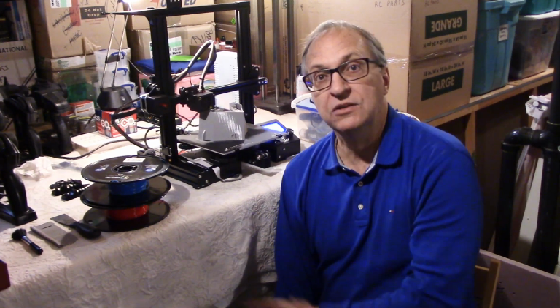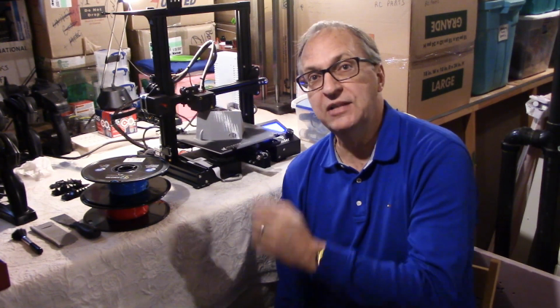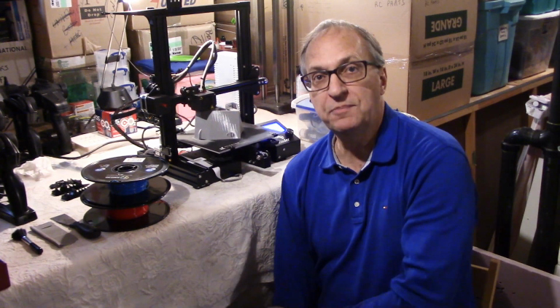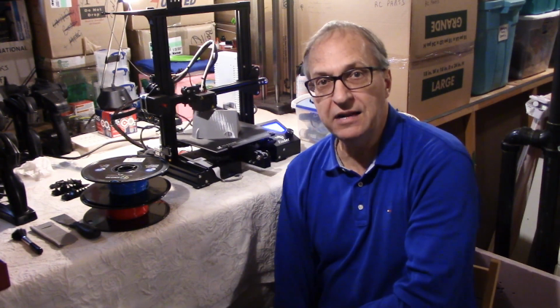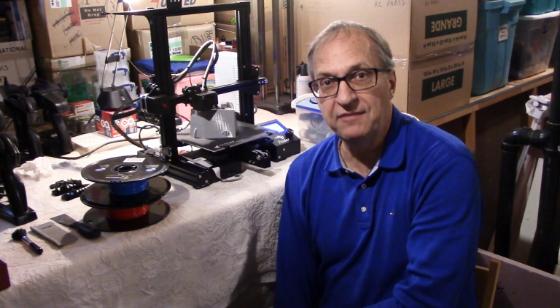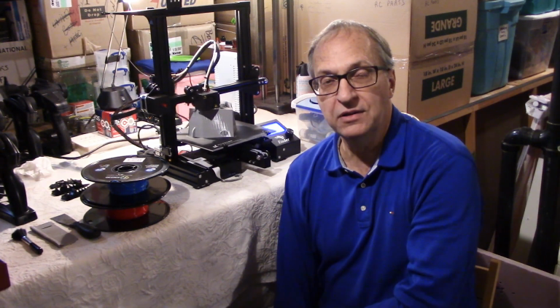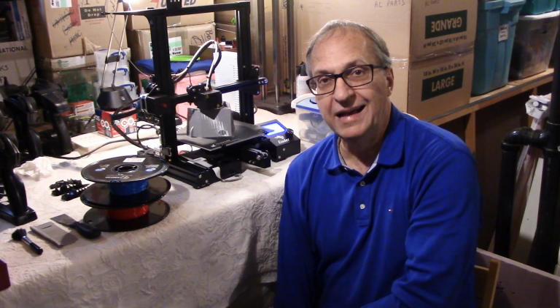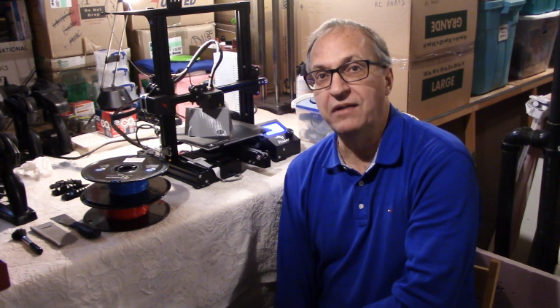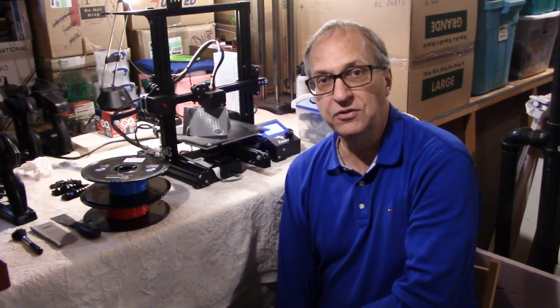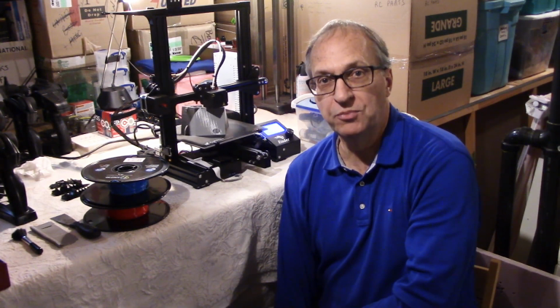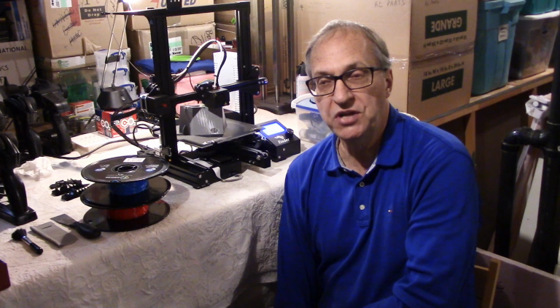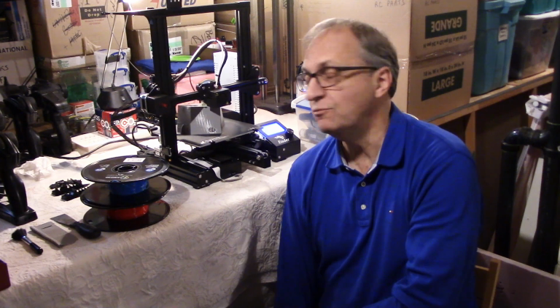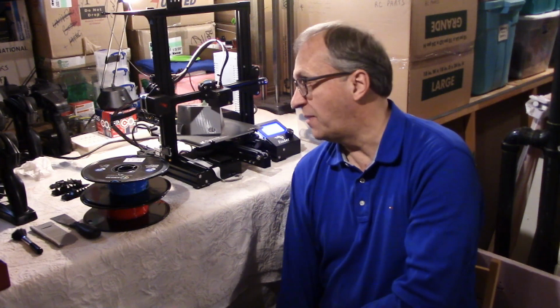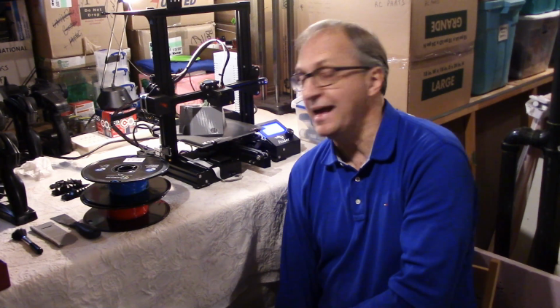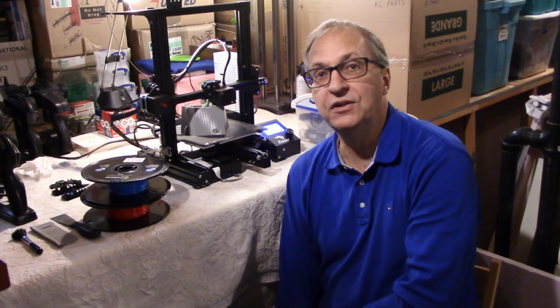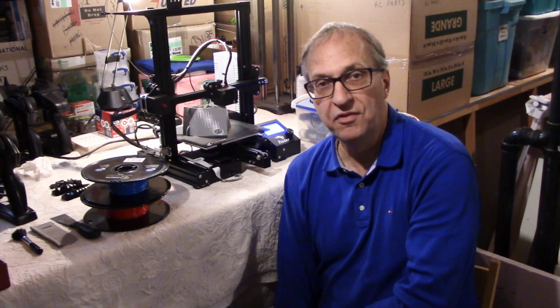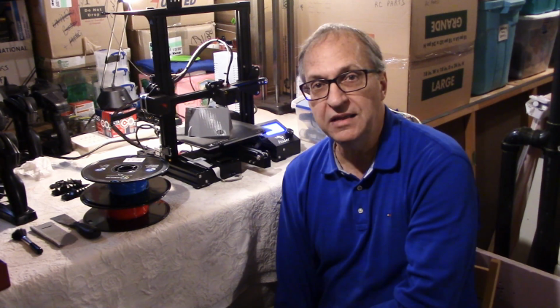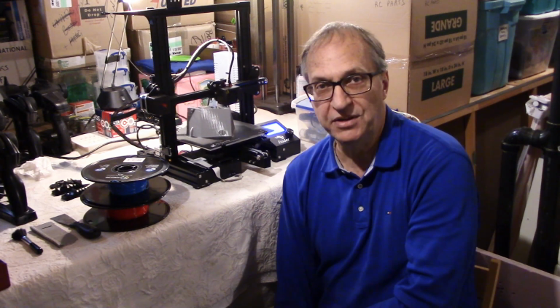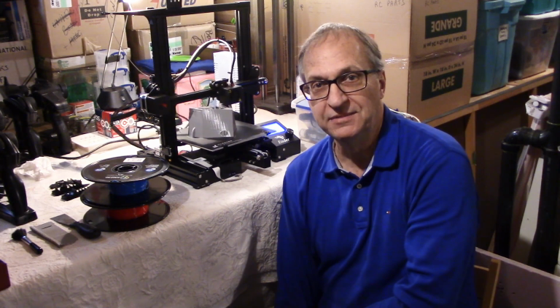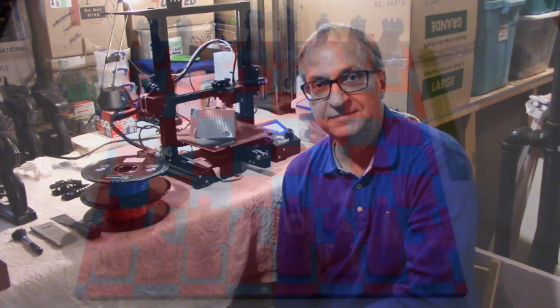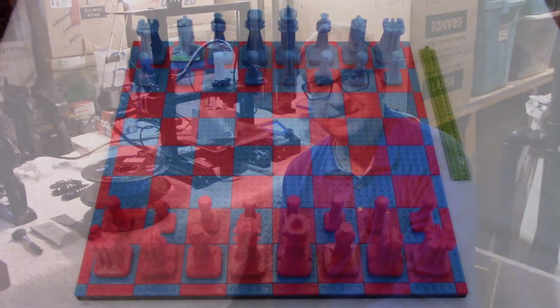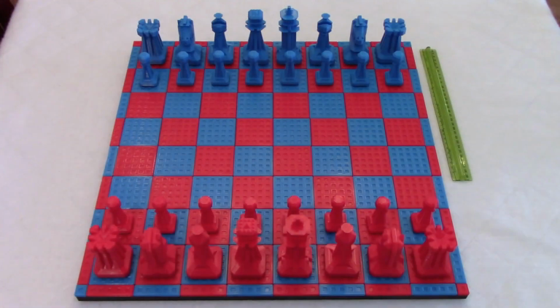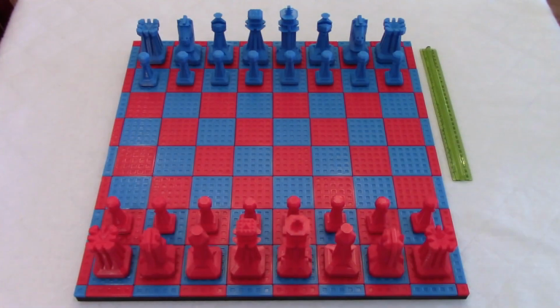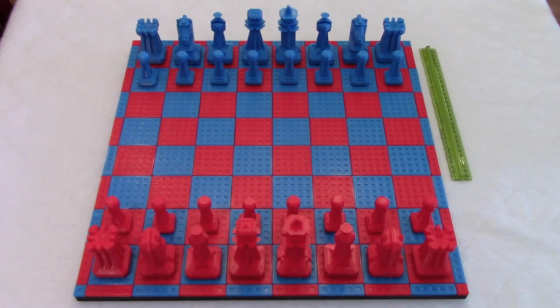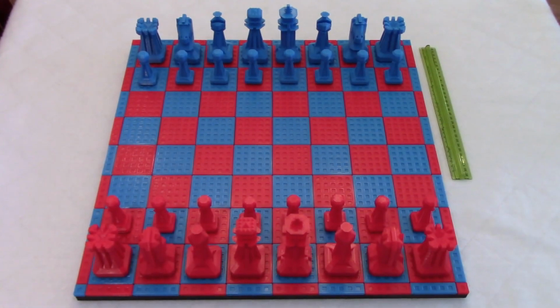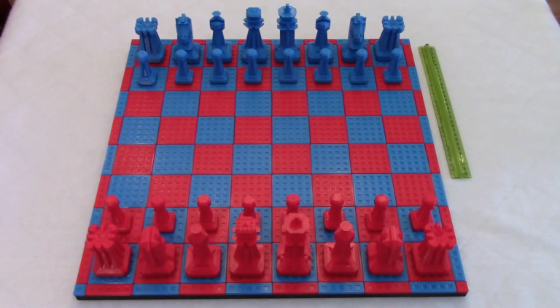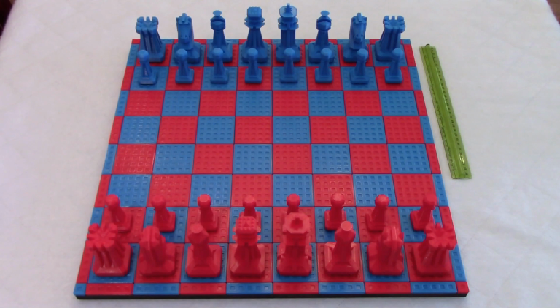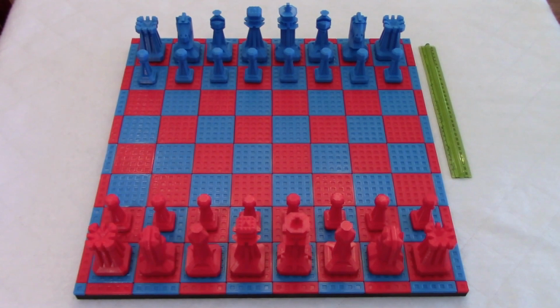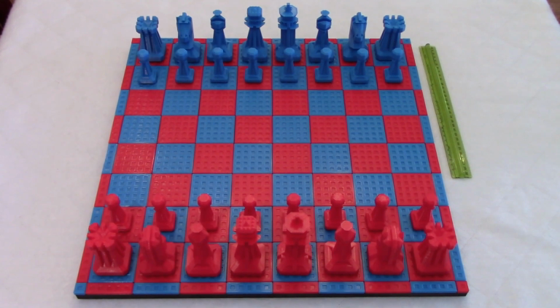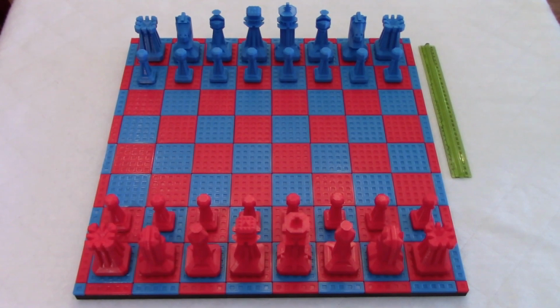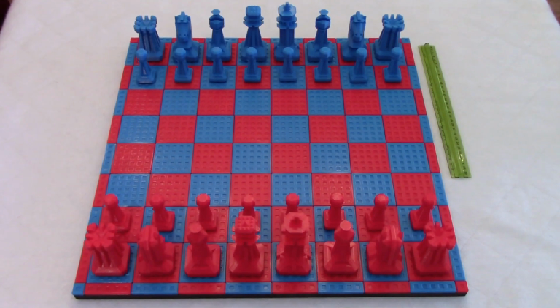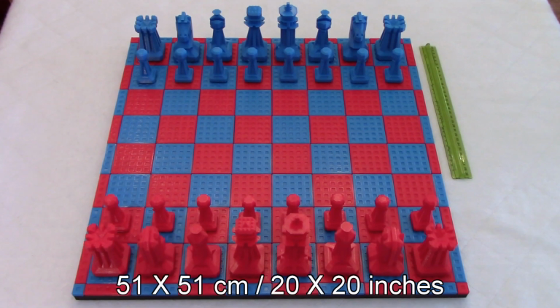So let's go upstairs and have a look at my first project with my Ender 3 printer. And this is my project — a chess set.